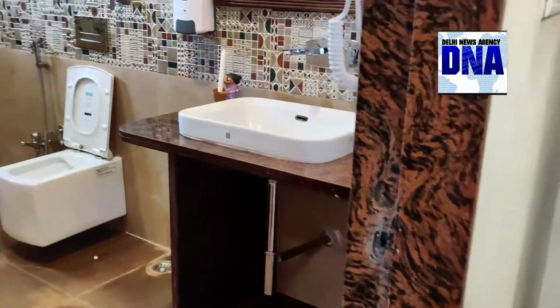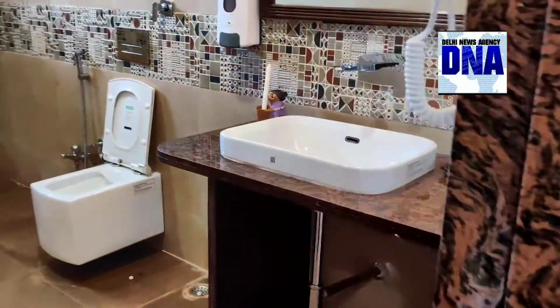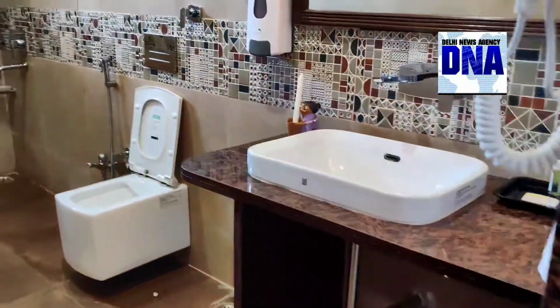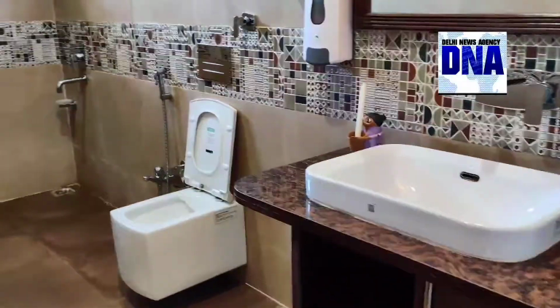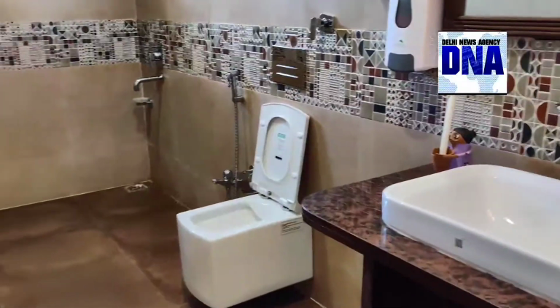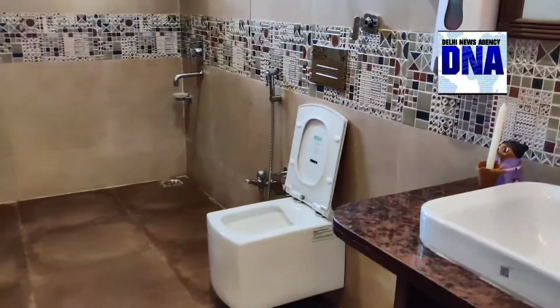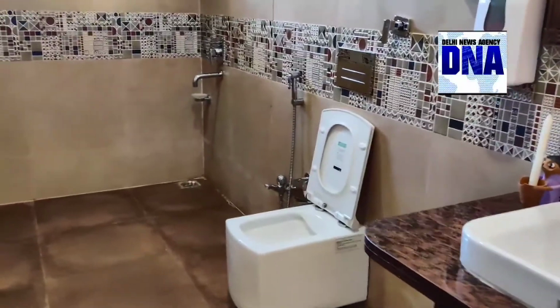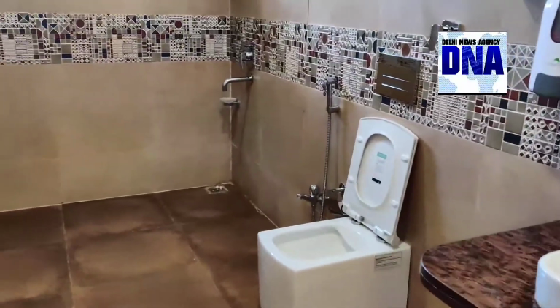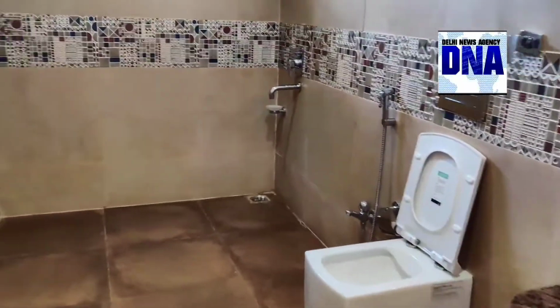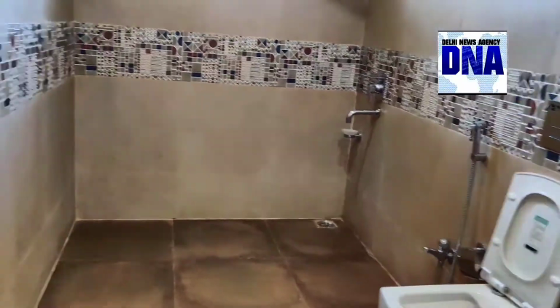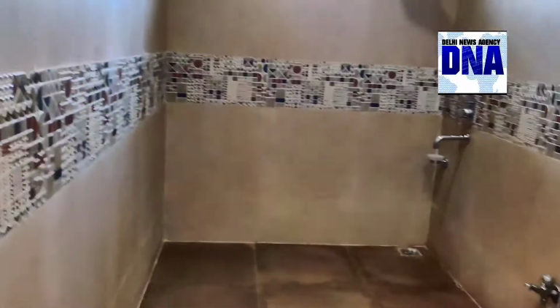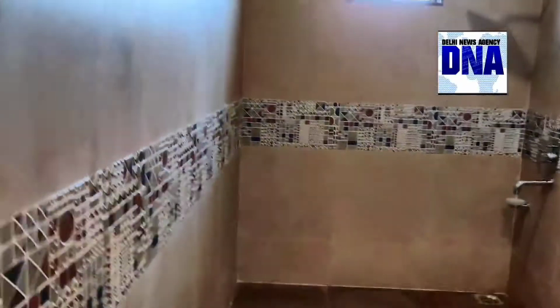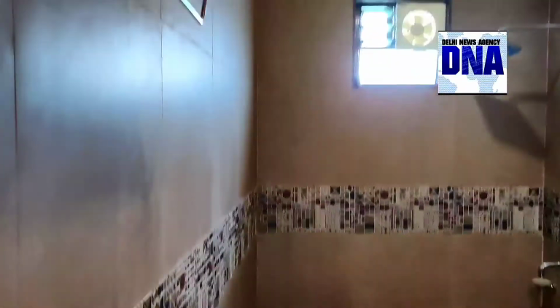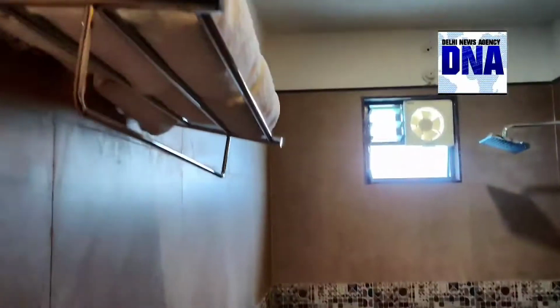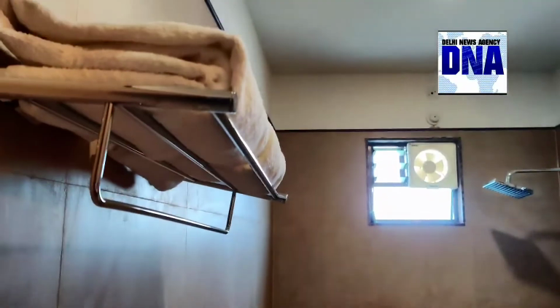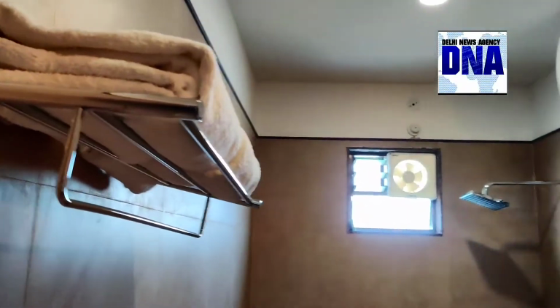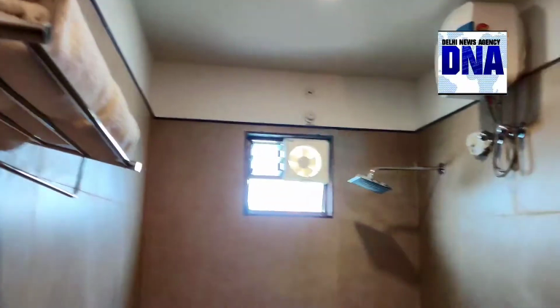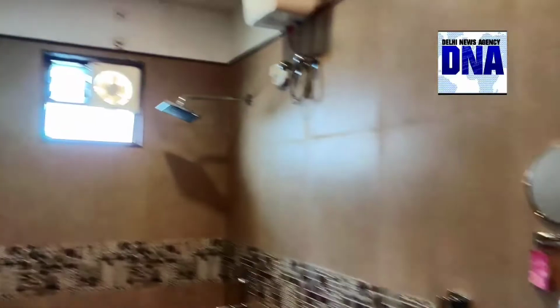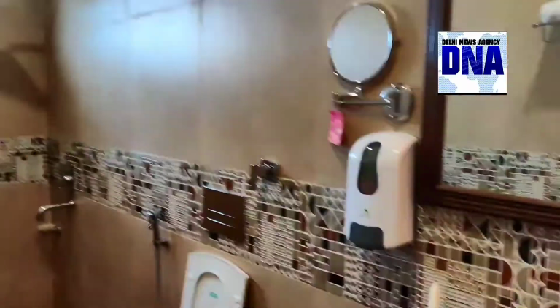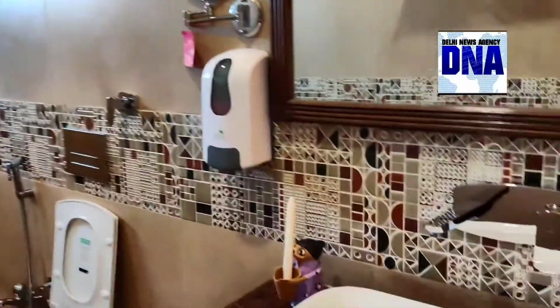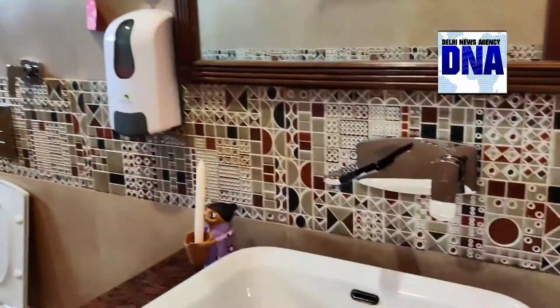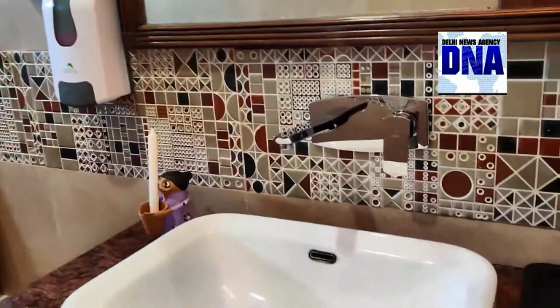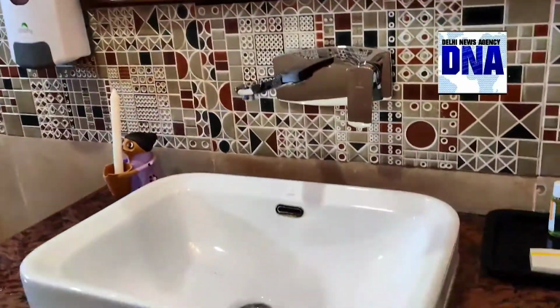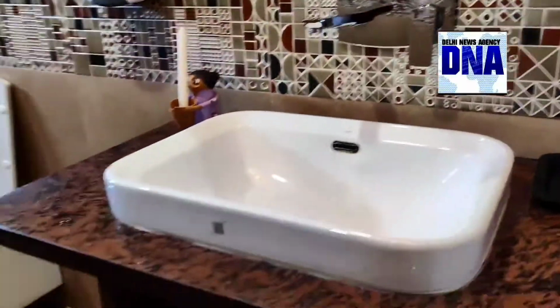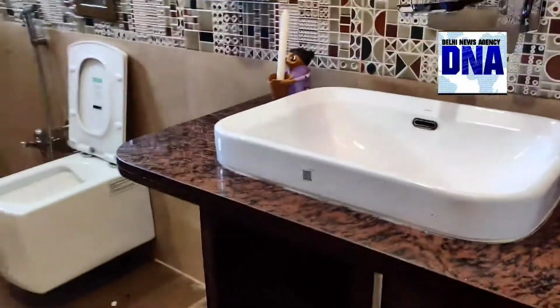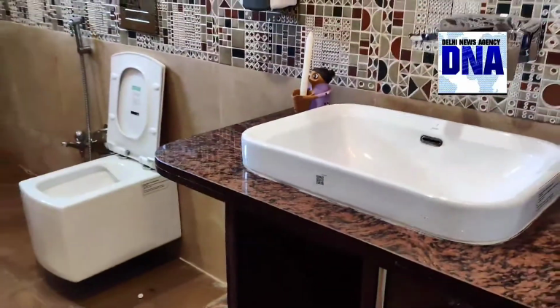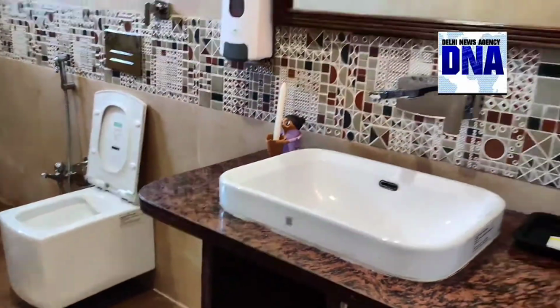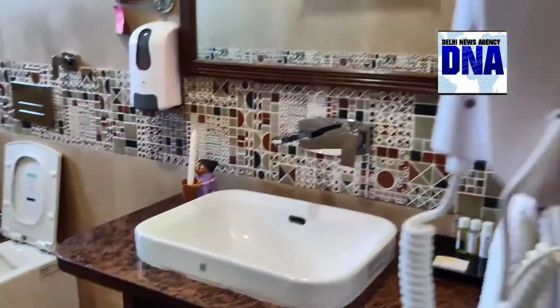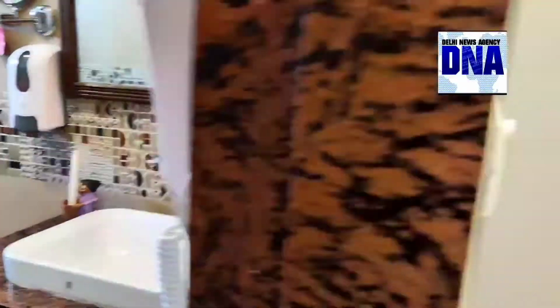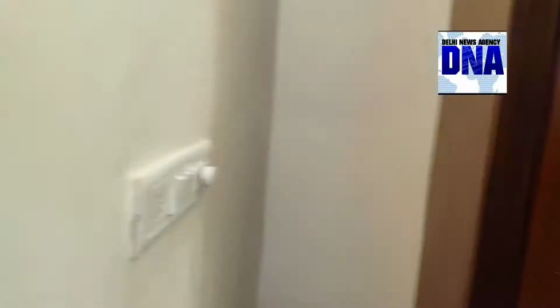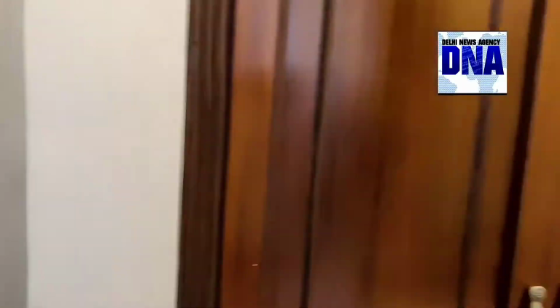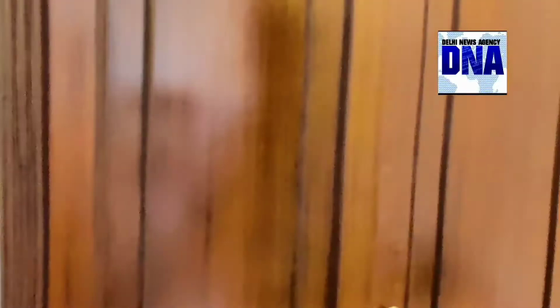It is a very spacious bathroom, which is sufficient for us. This is also a dressing room attached to the bathroom, where you will get a cupboard and a proper mirror.